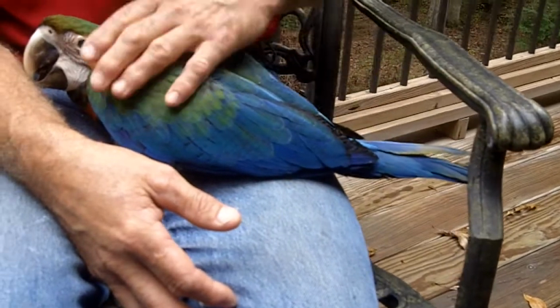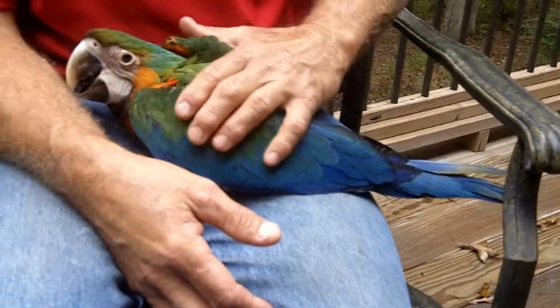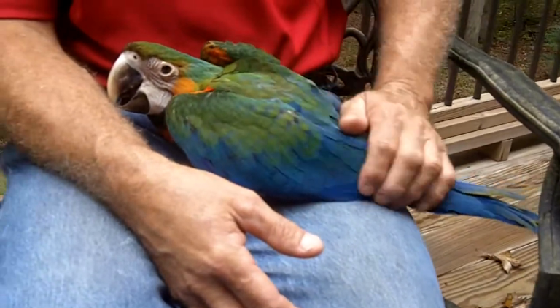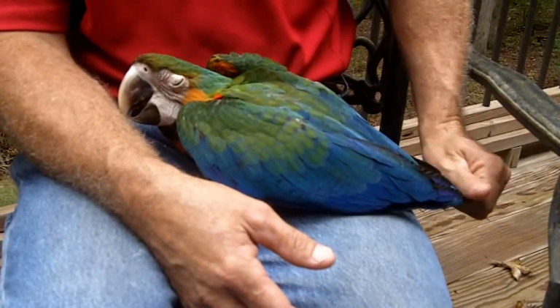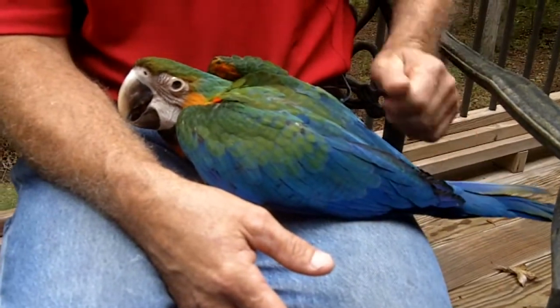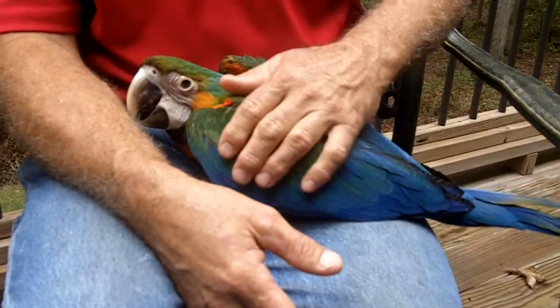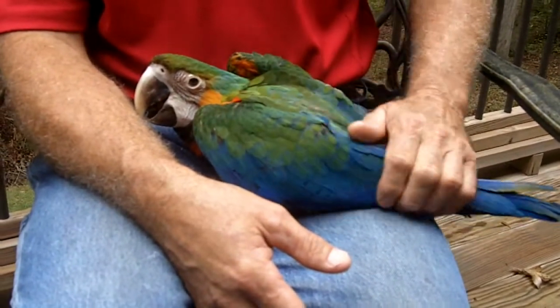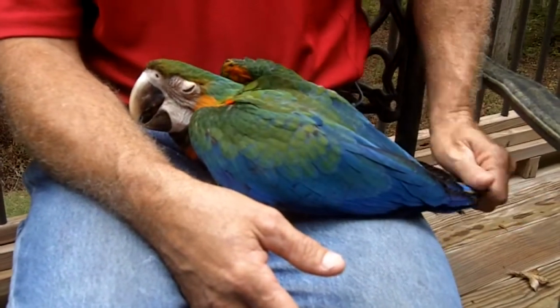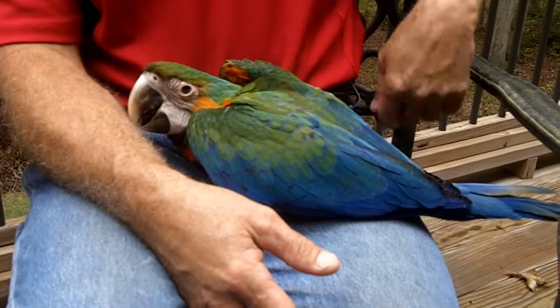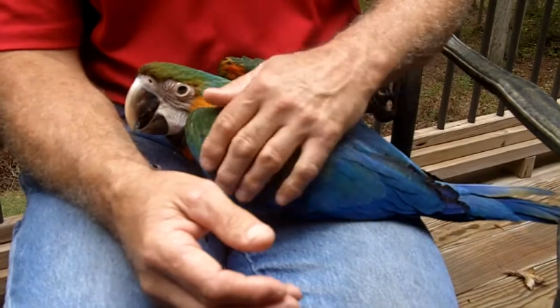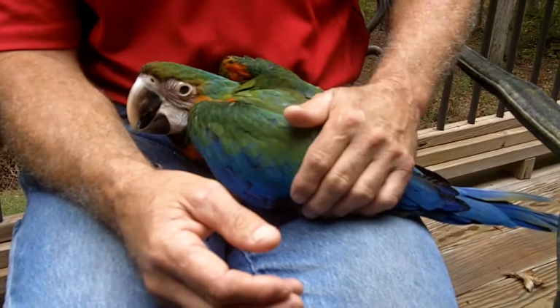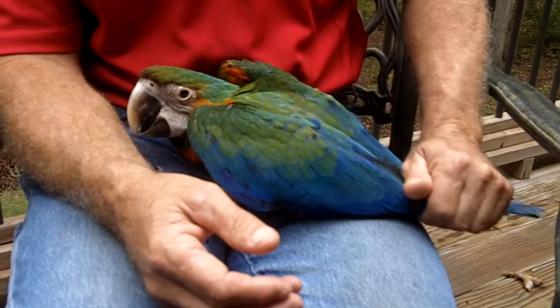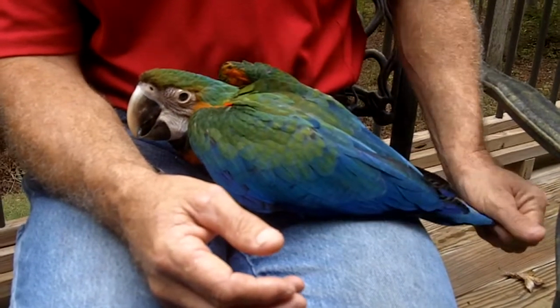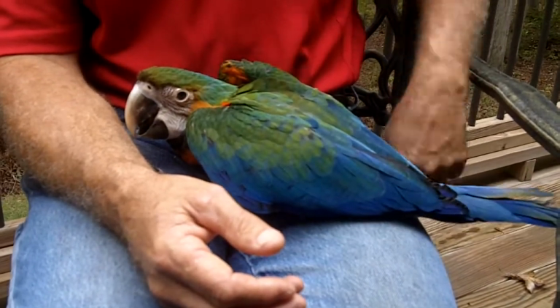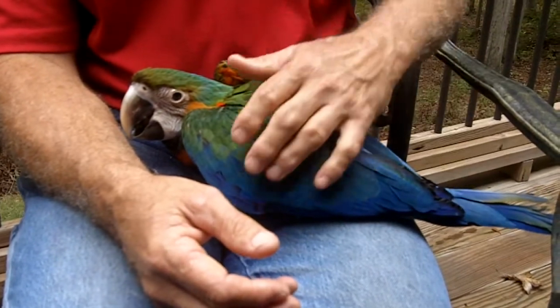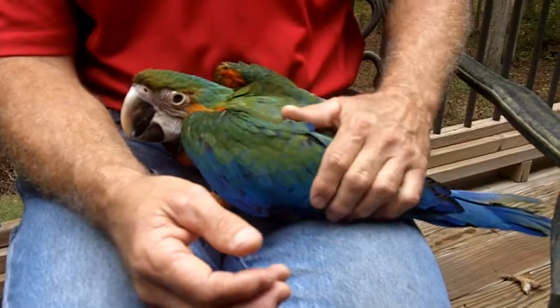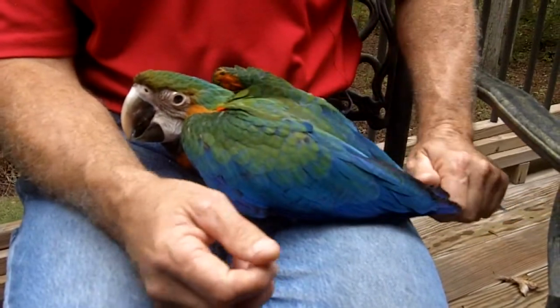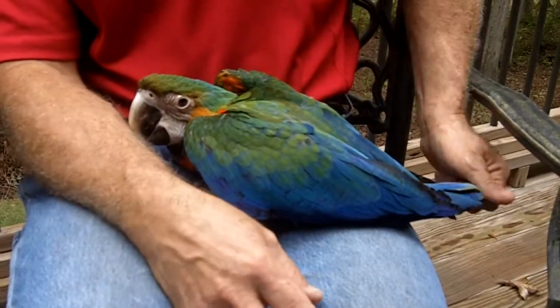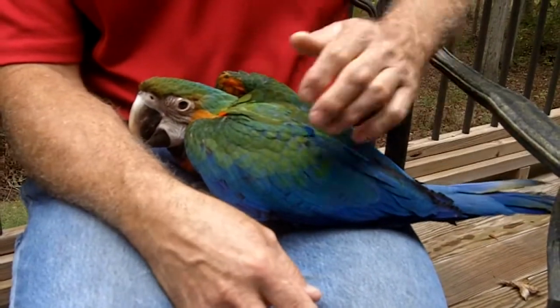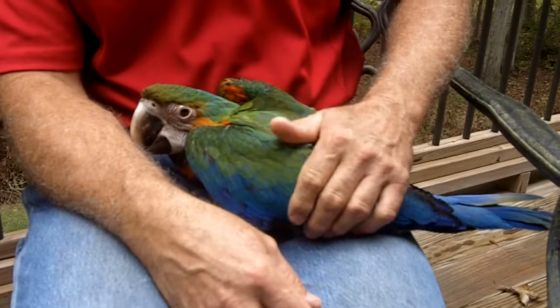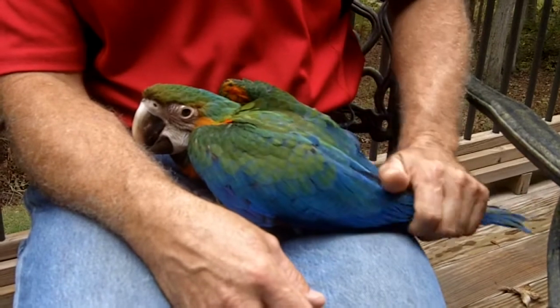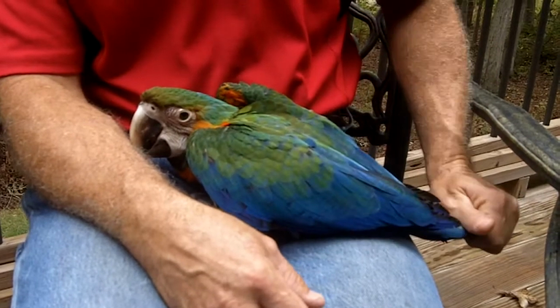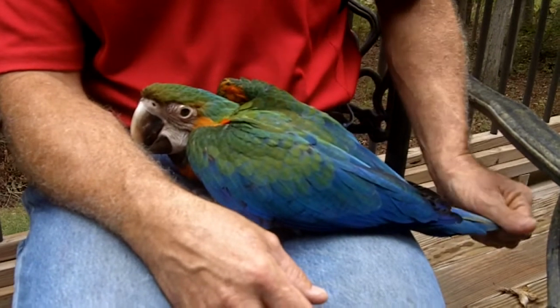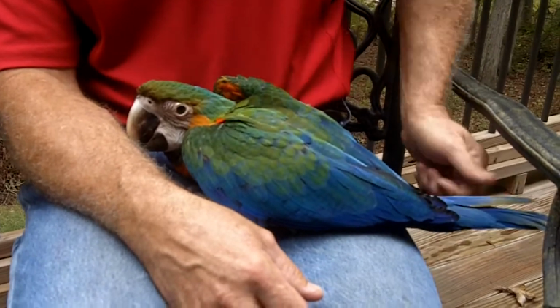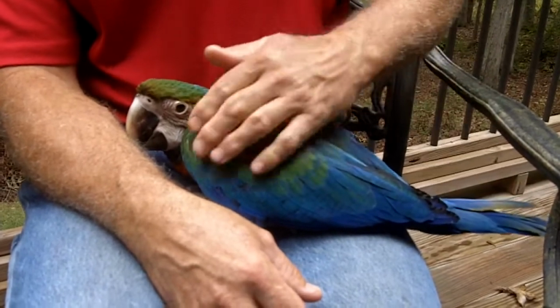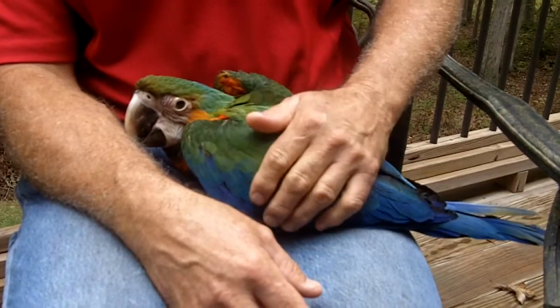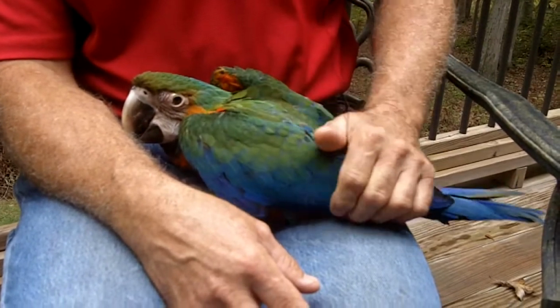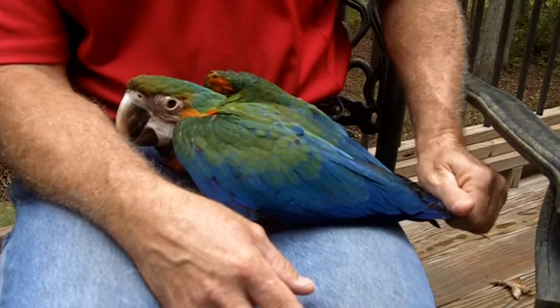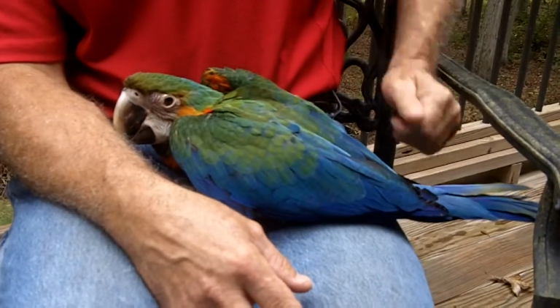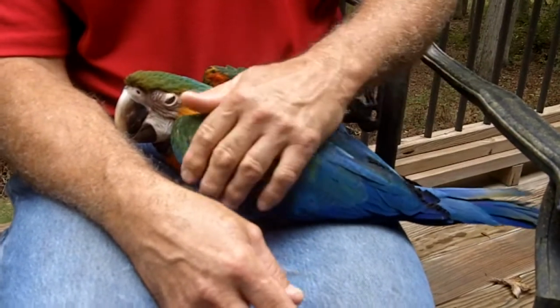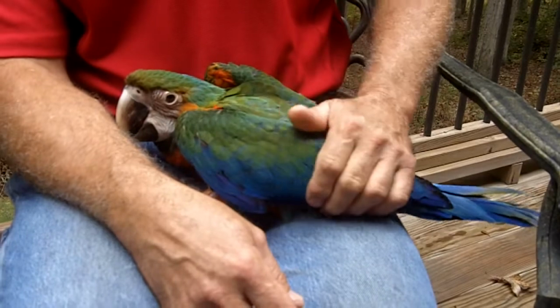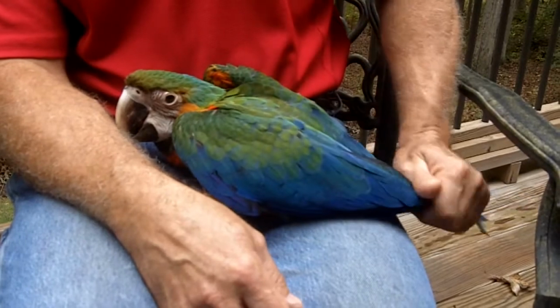We found lots of great homes for our baby macaws and we need to find one for this guy. It's a Catalina Macaw, it's for sale, selling for $1500, and it'll be ready to go here in a couple weeks. Thank you very much.